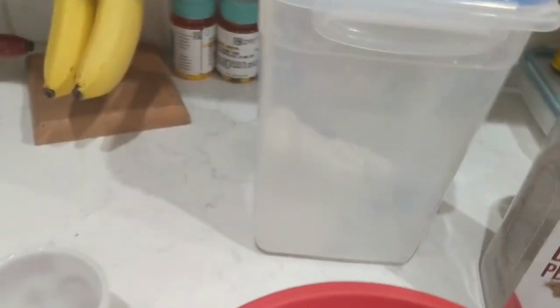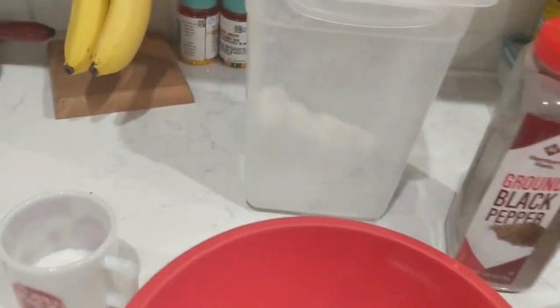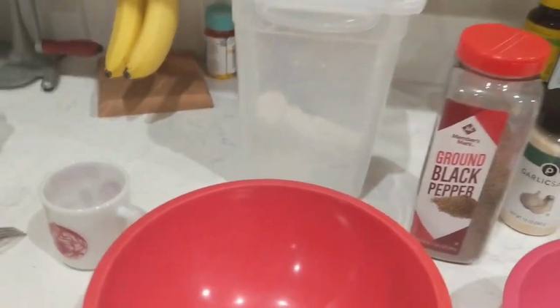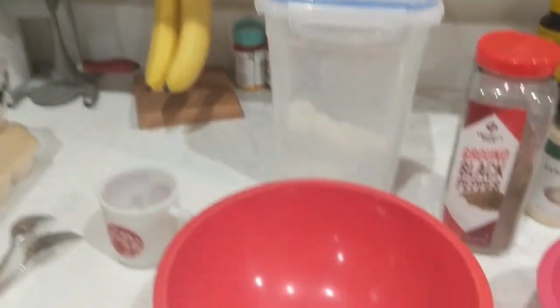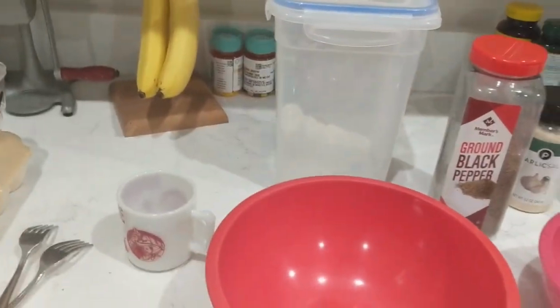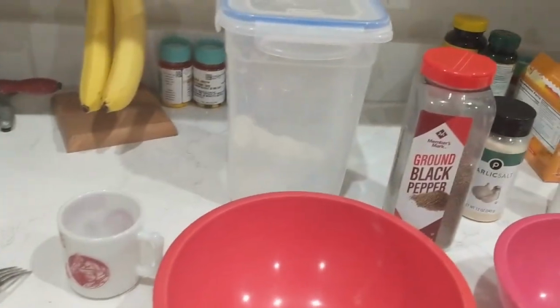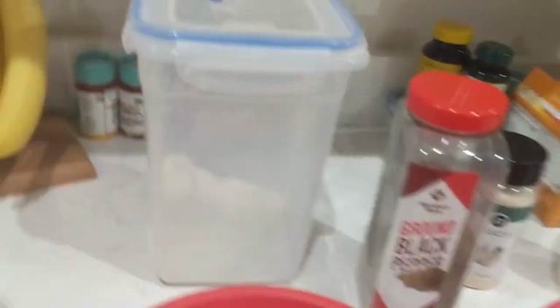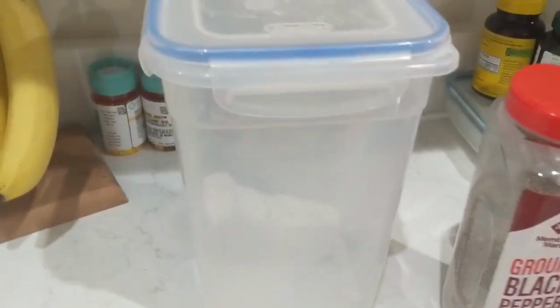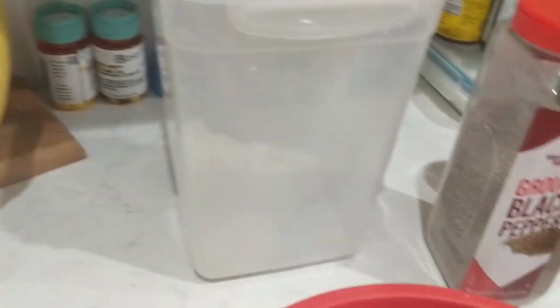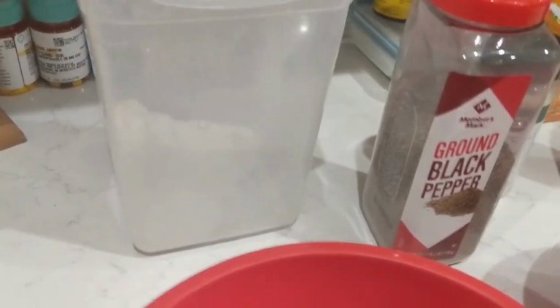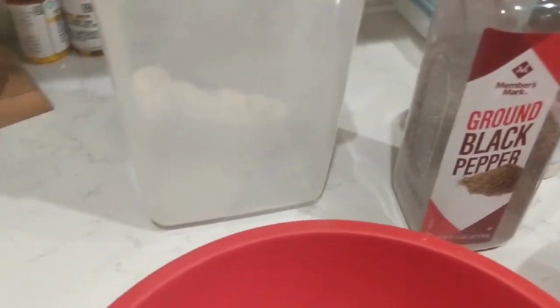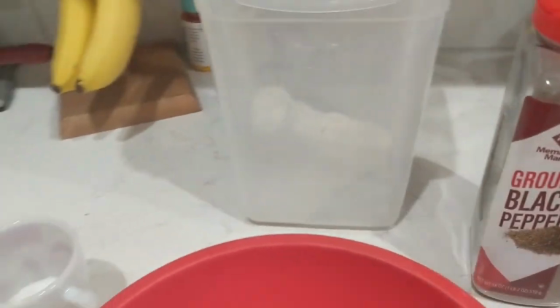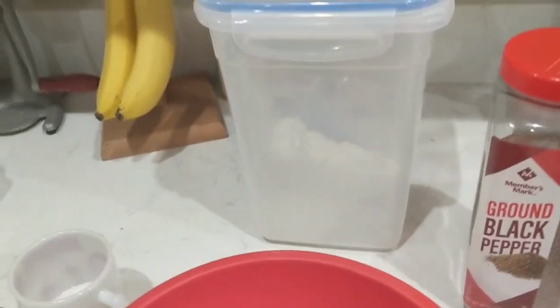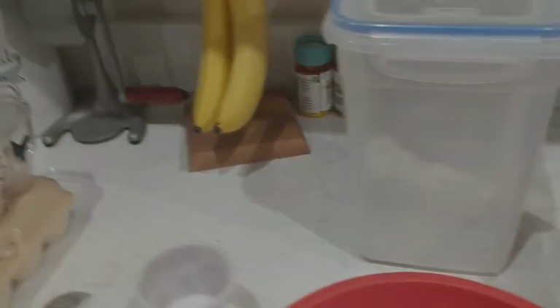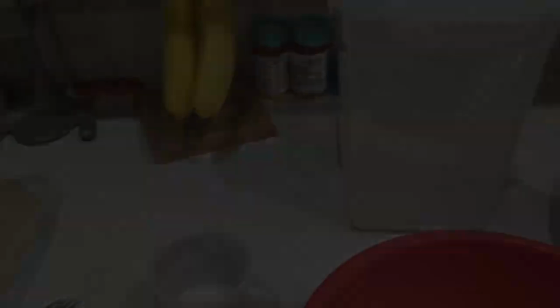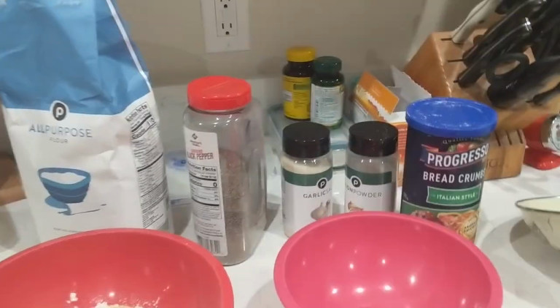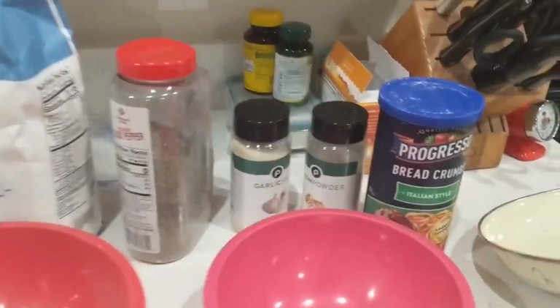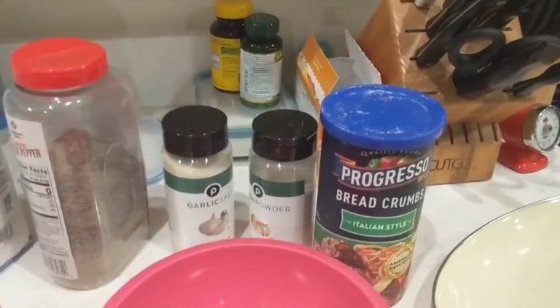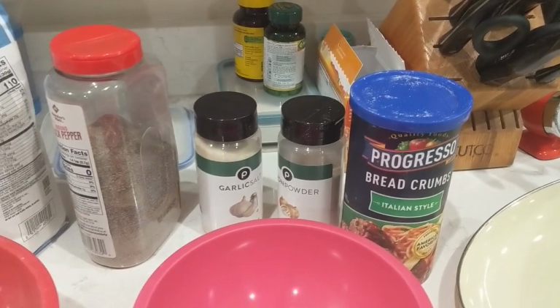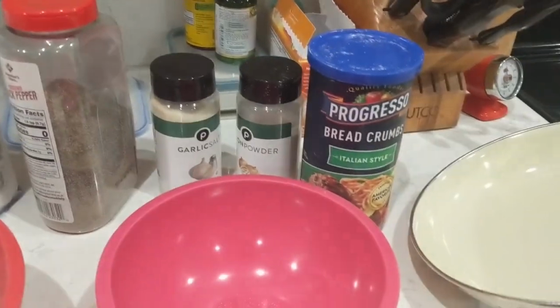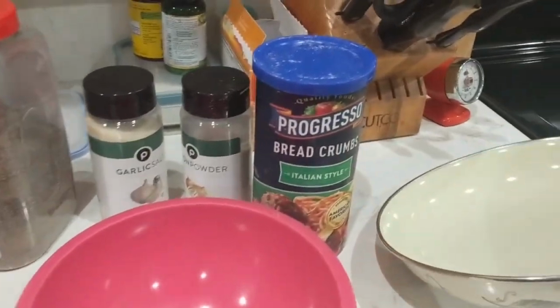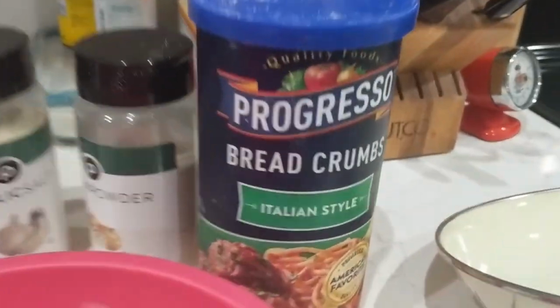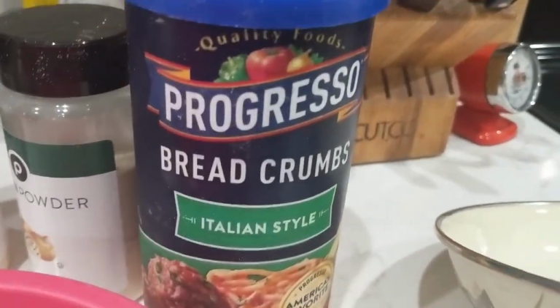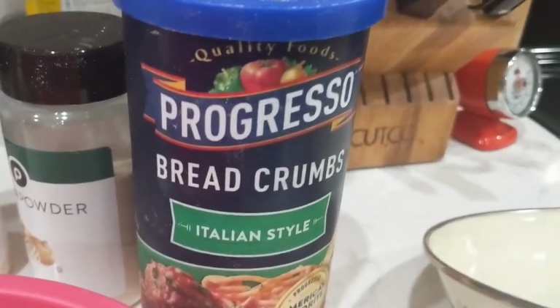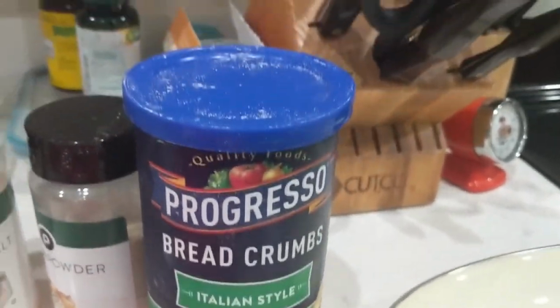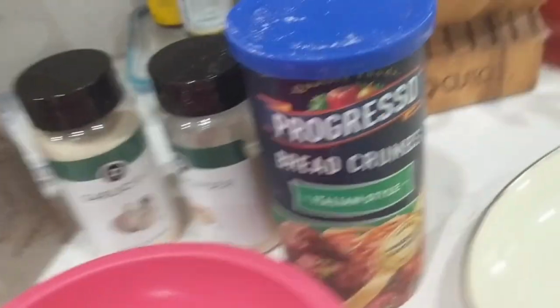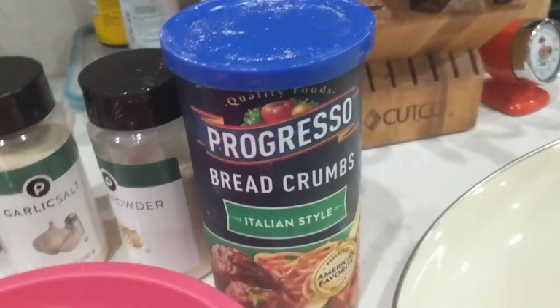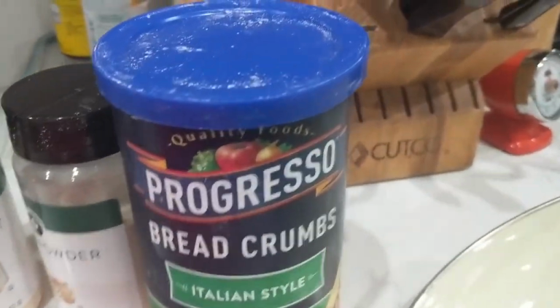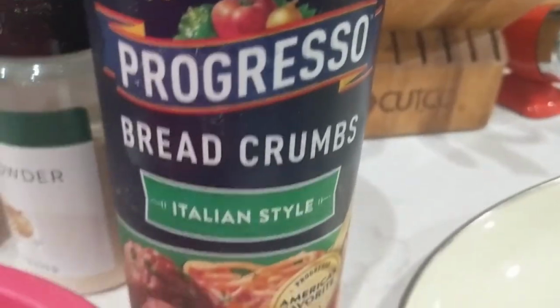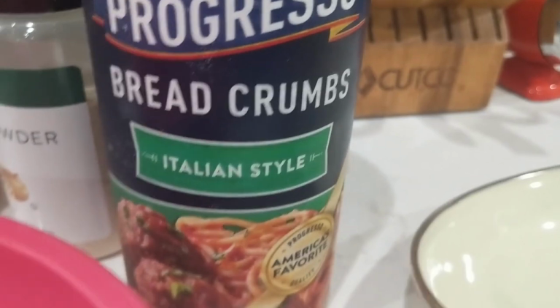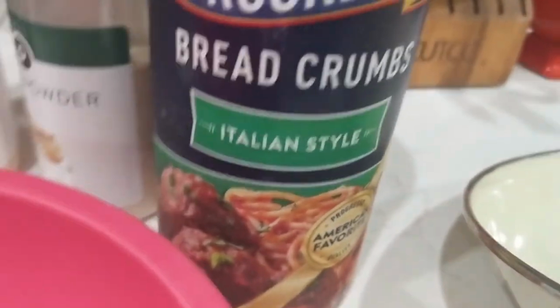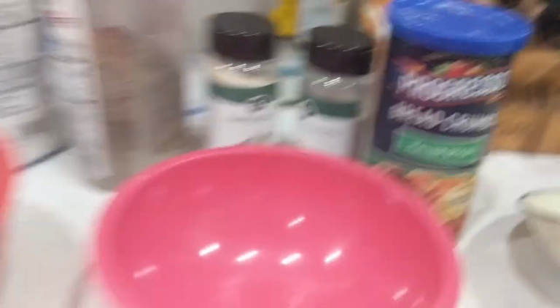I'm going to mix all this up. While I was mixing, I did forget one thing — we need to add Progresso breadcrumbs, Italian style. I'm using Progresso Italian style breadcrumbs.